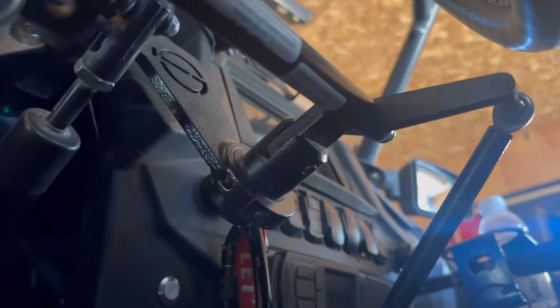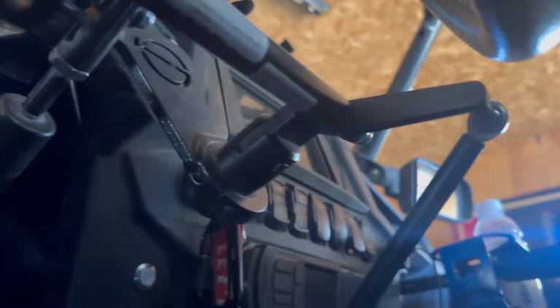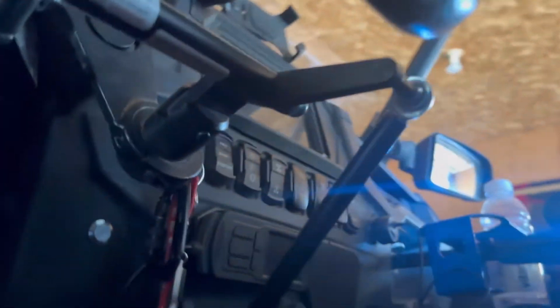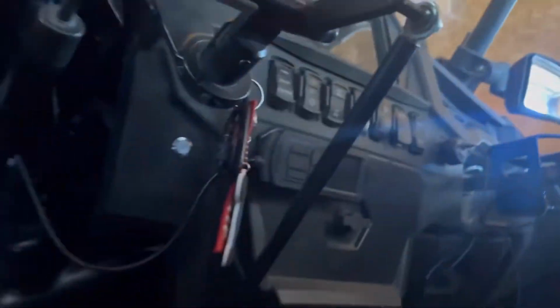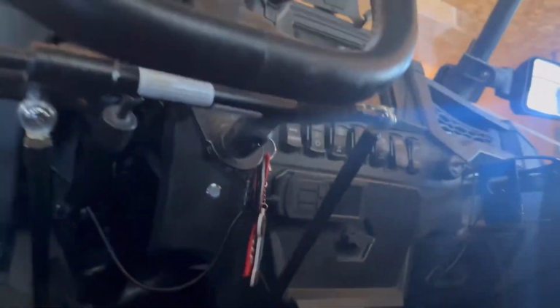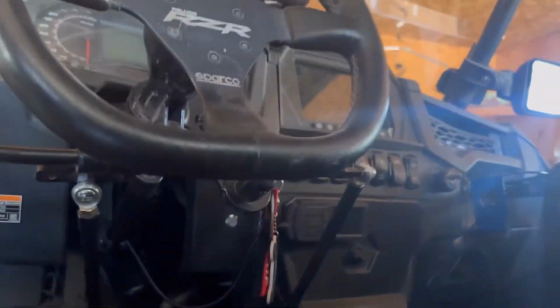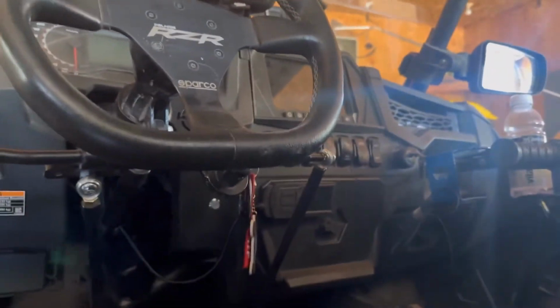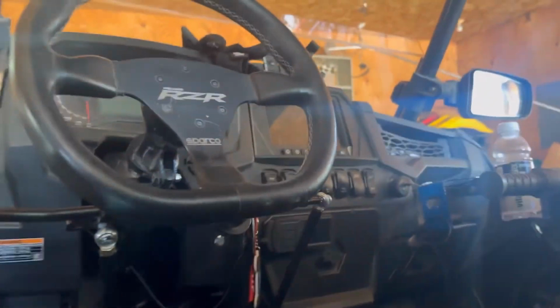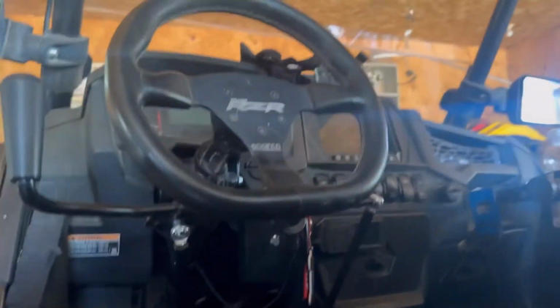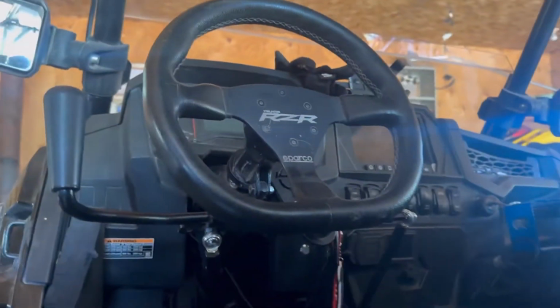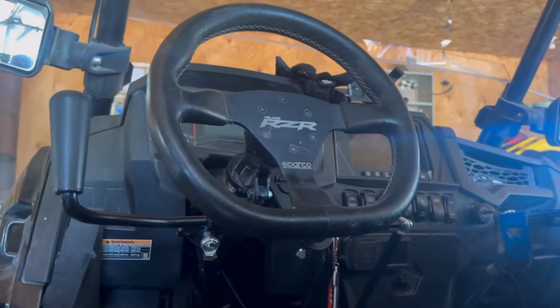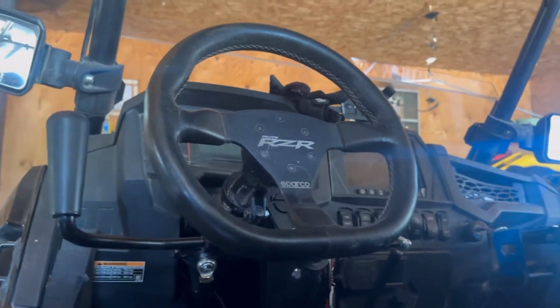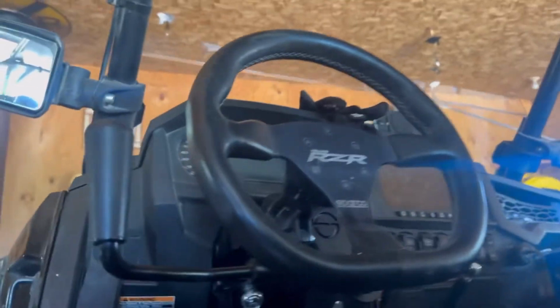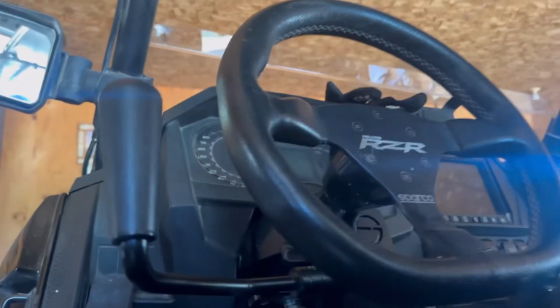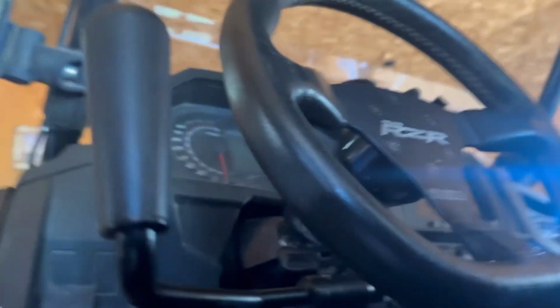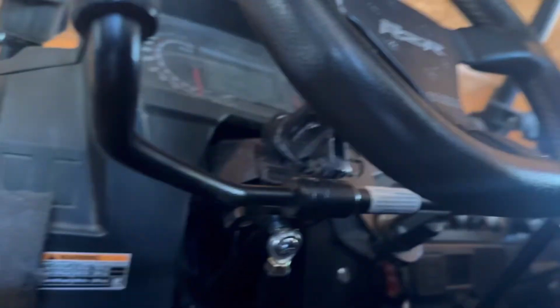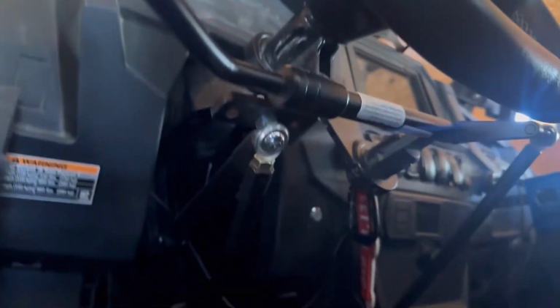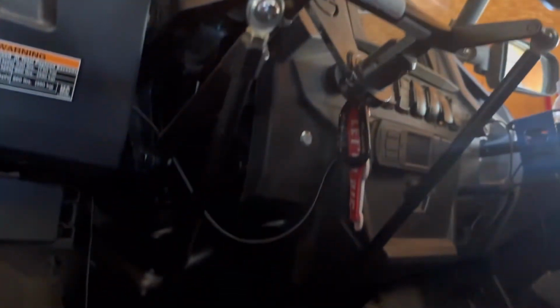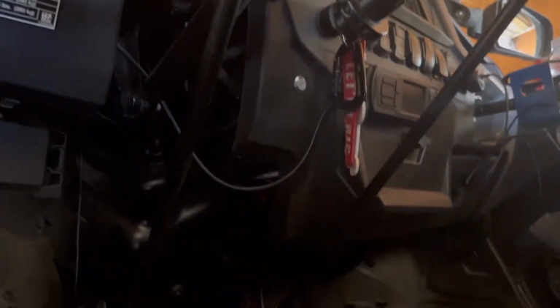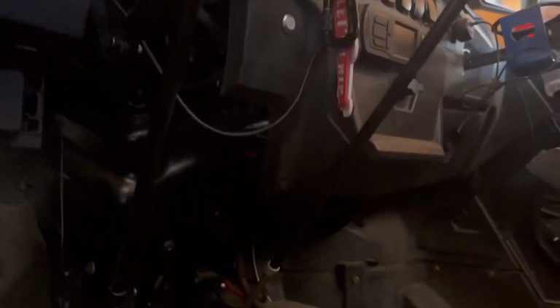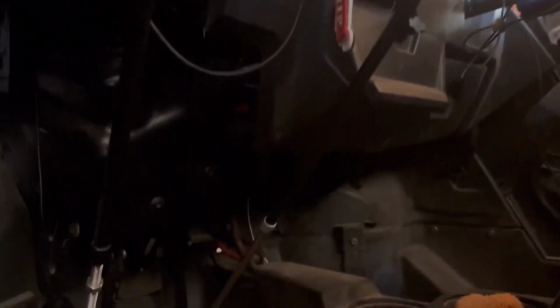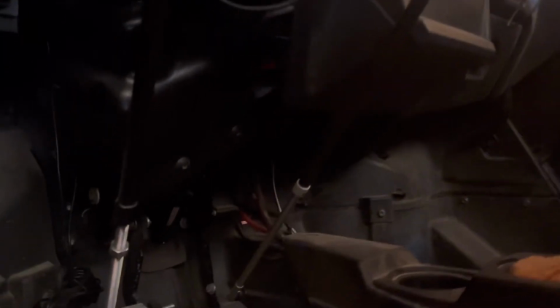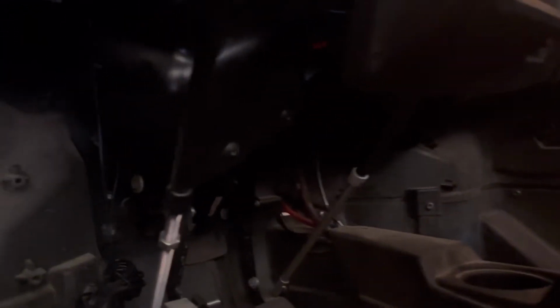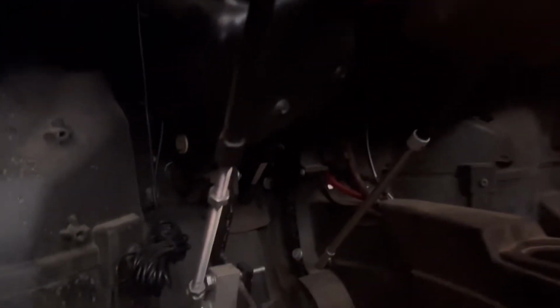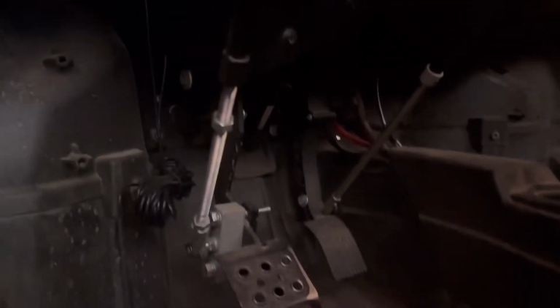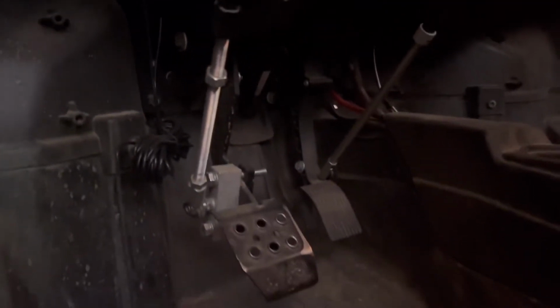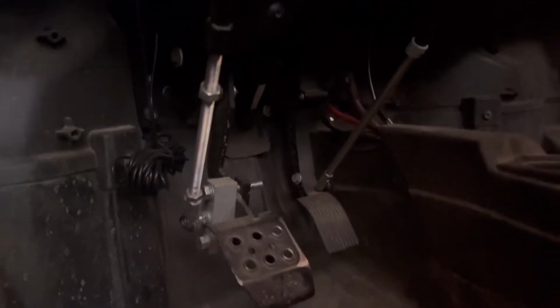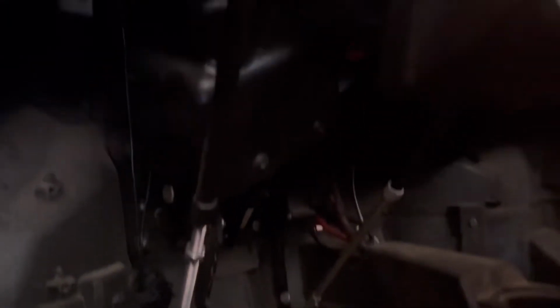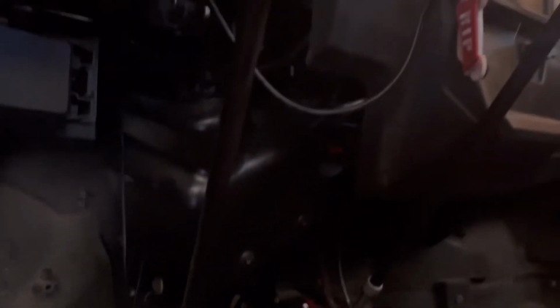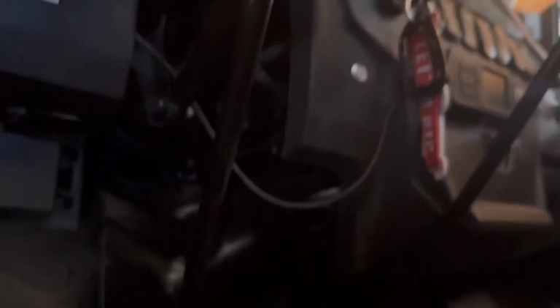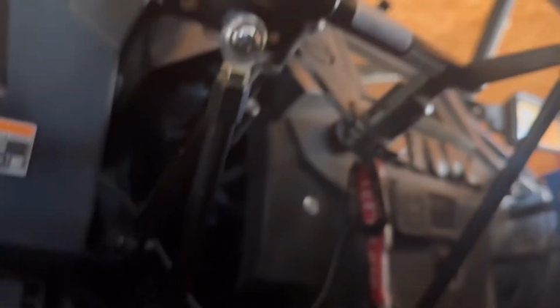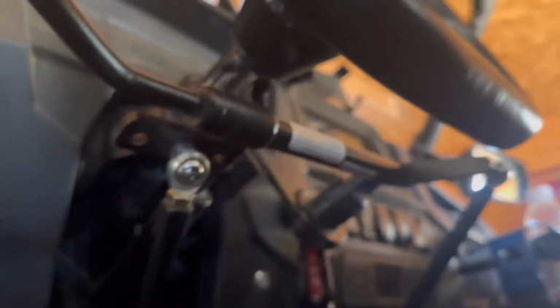This bracket holds up the main bar that allows you to hit the gas and the brake, and you can see there is a rod for each — one going down to the gas and one going down to the brake. They connect behind each pedal with a clamping bracket.